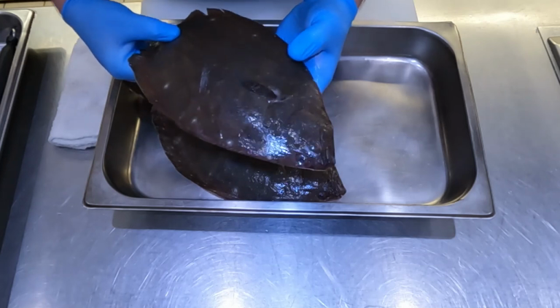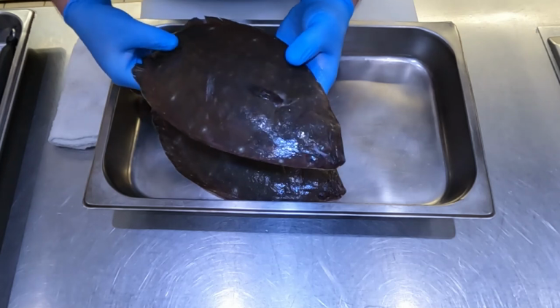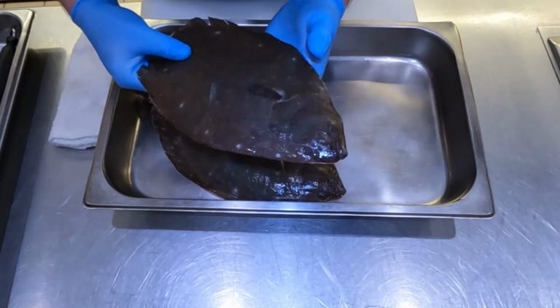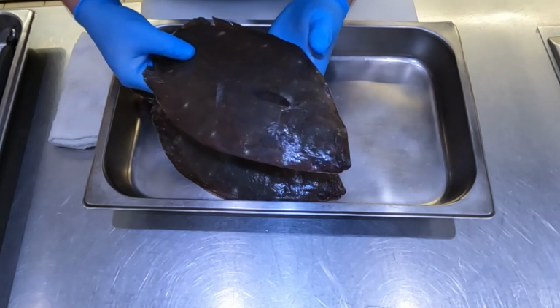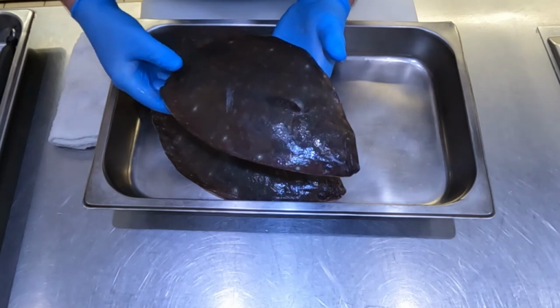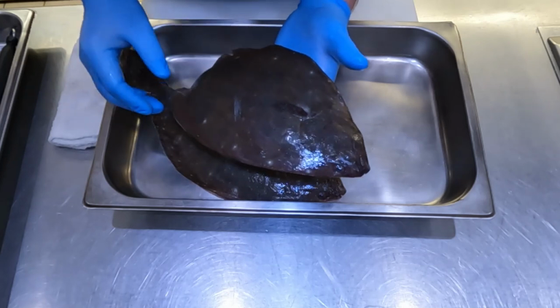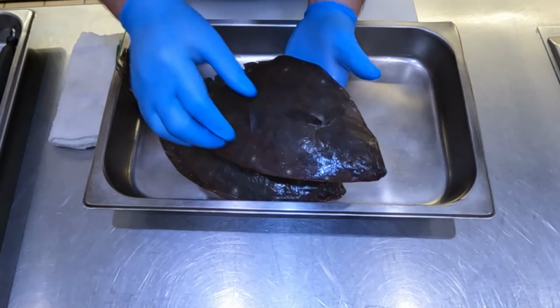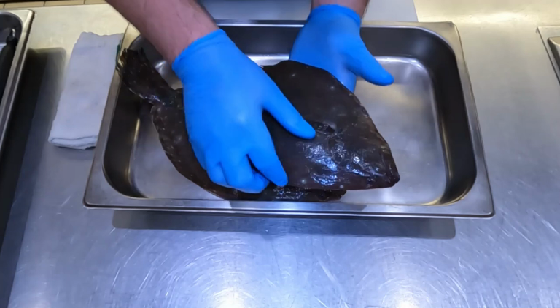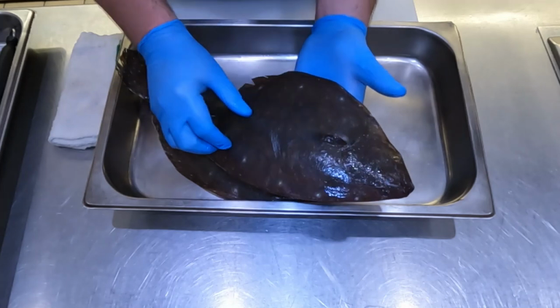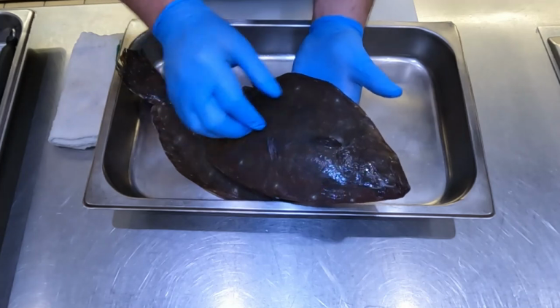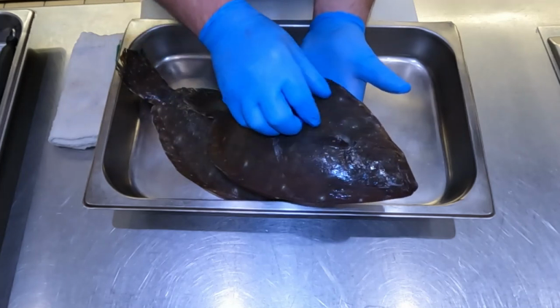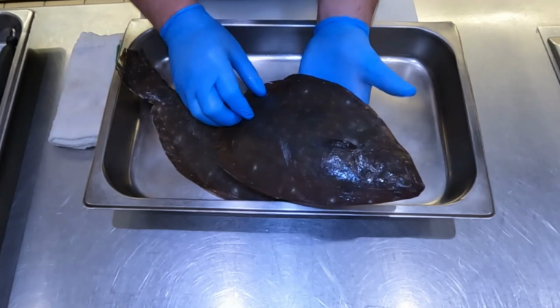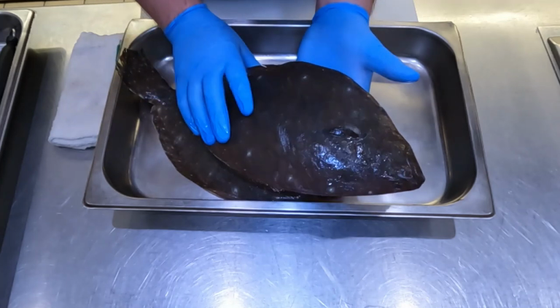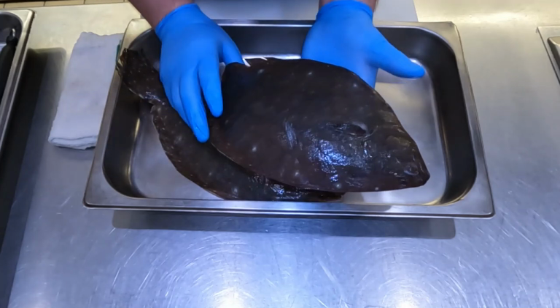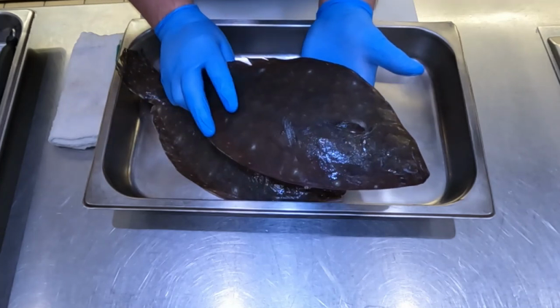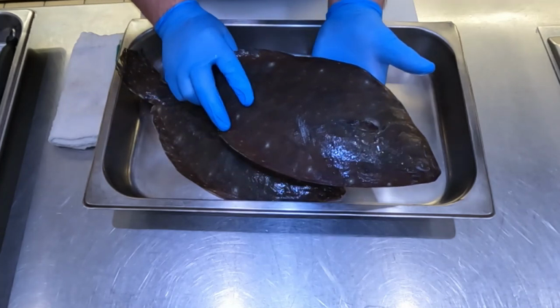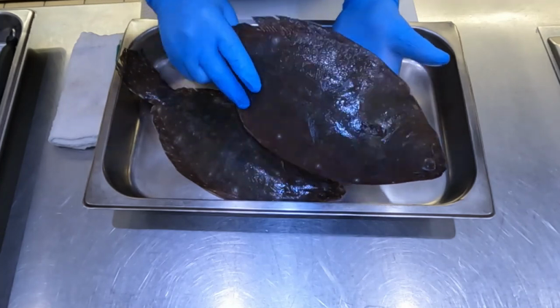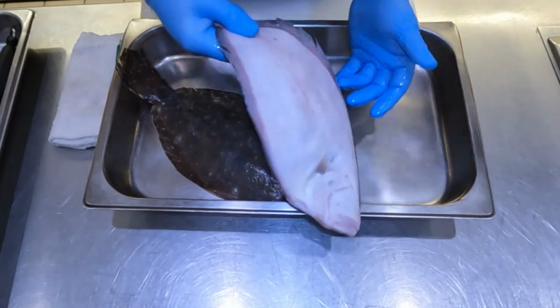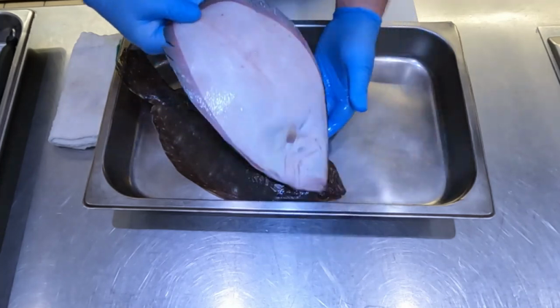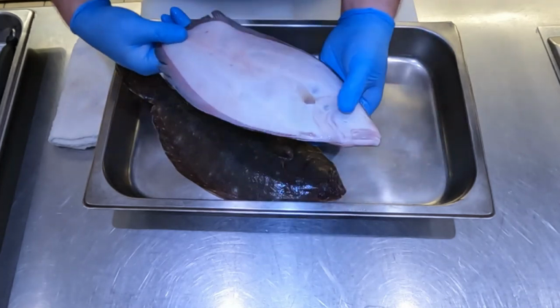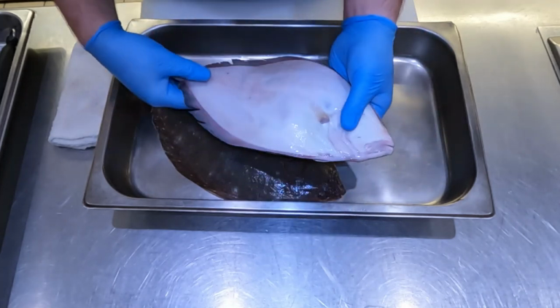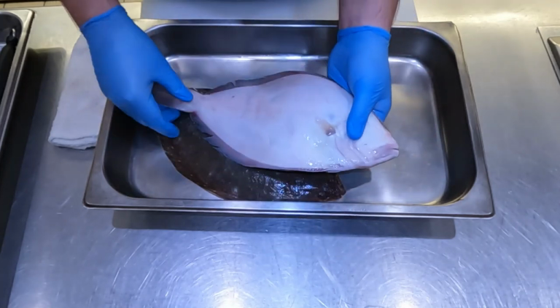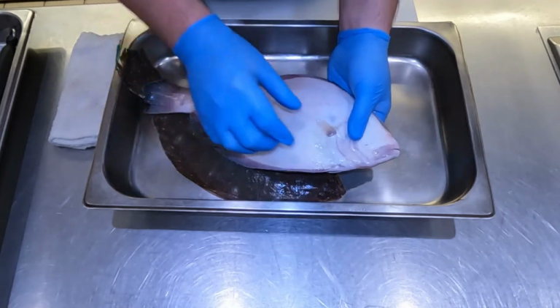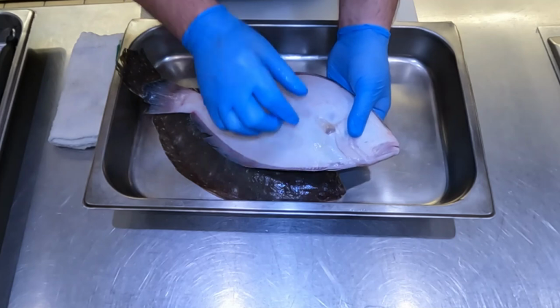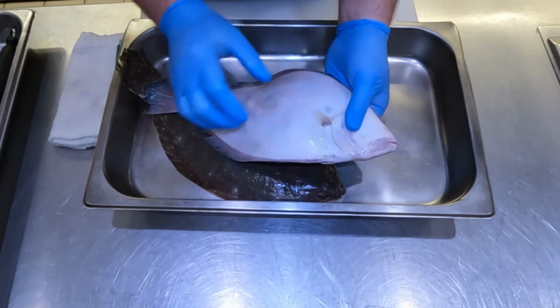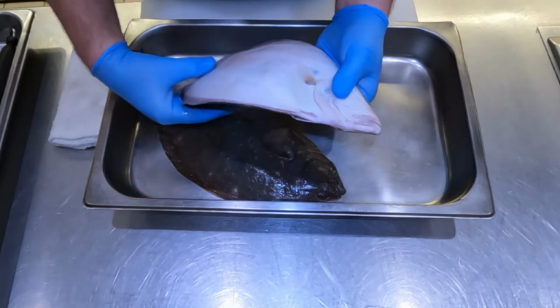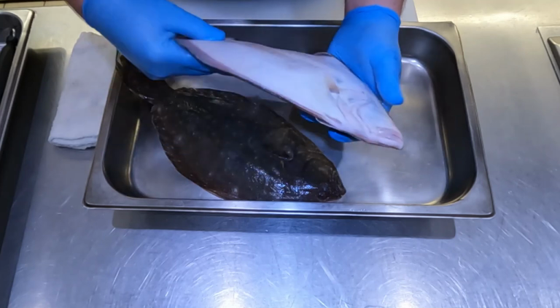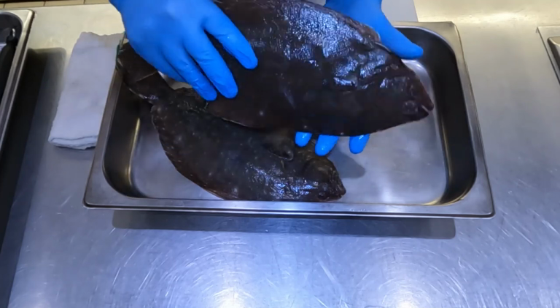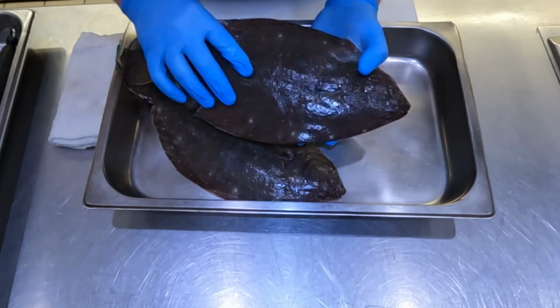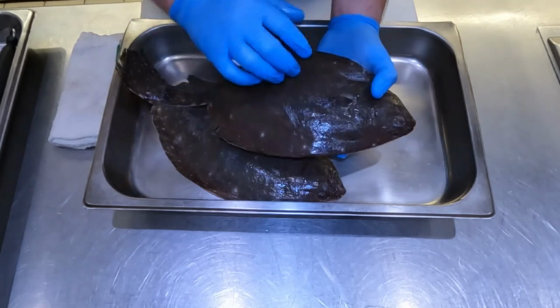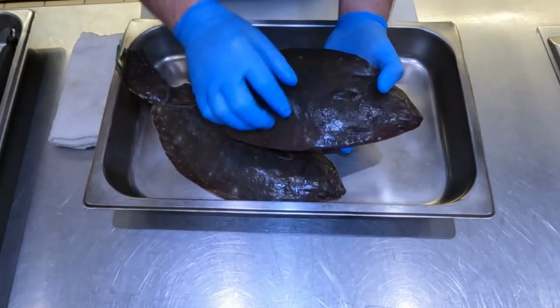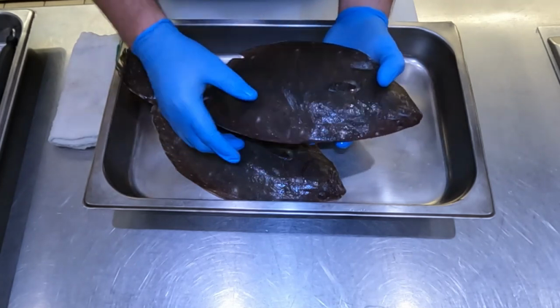With these, there are four fillets — one on either side, each side of the fish. So one, two, three, and four.